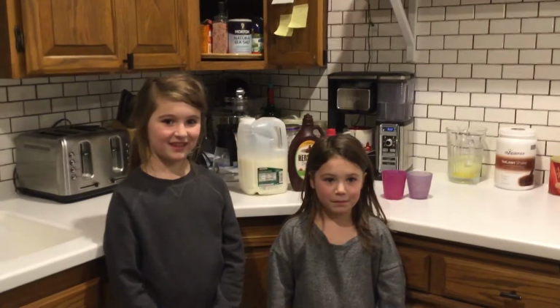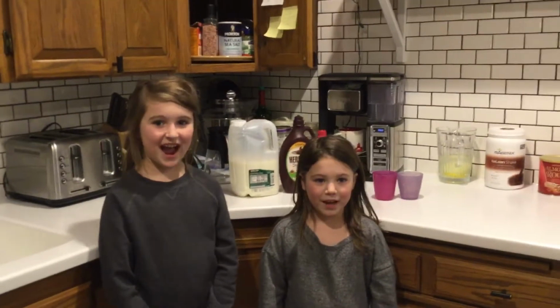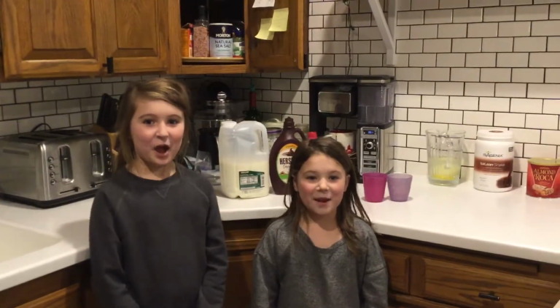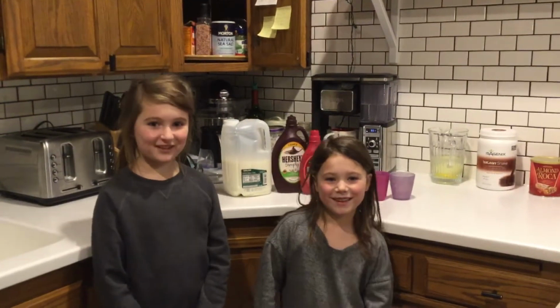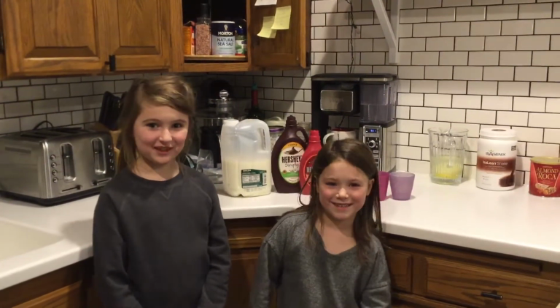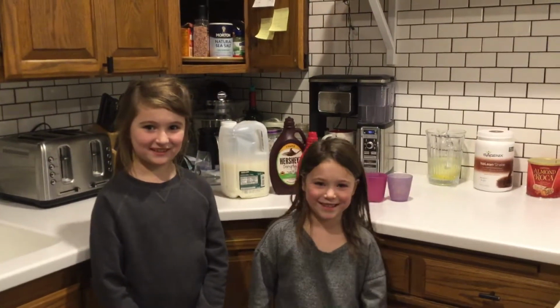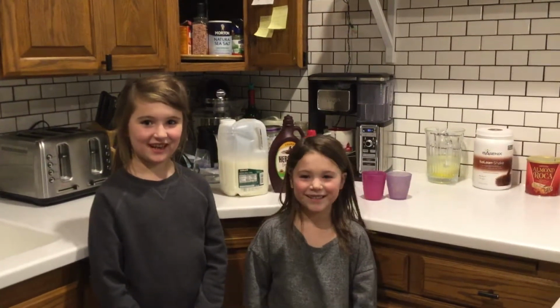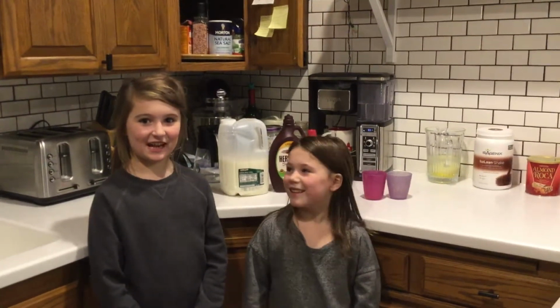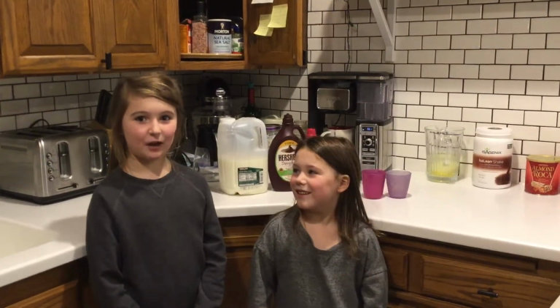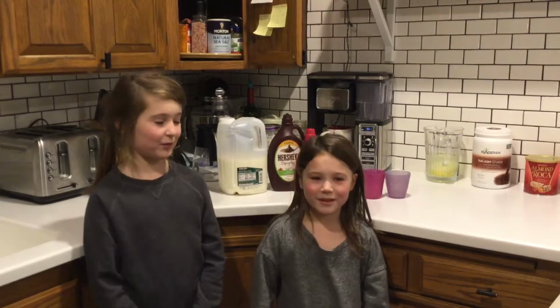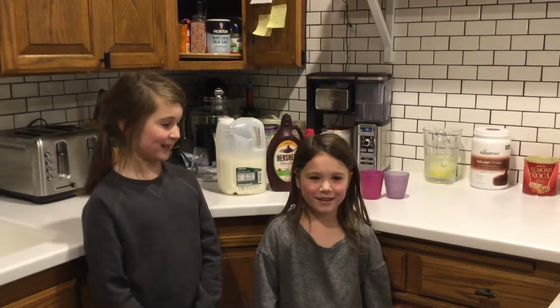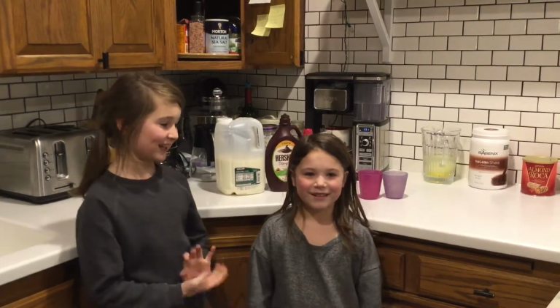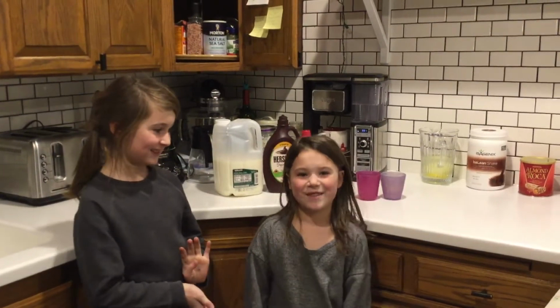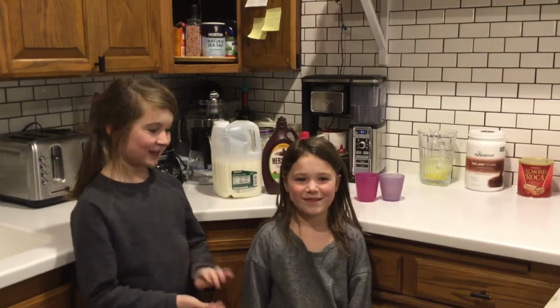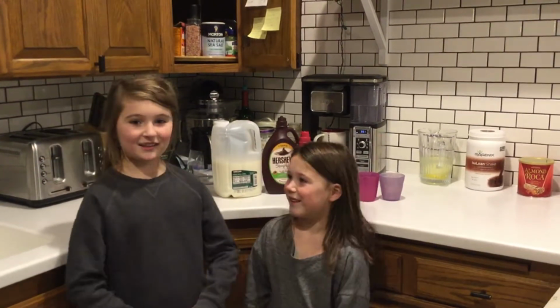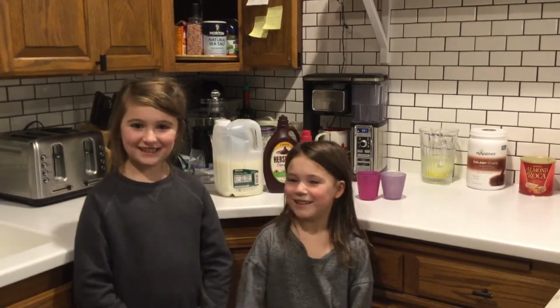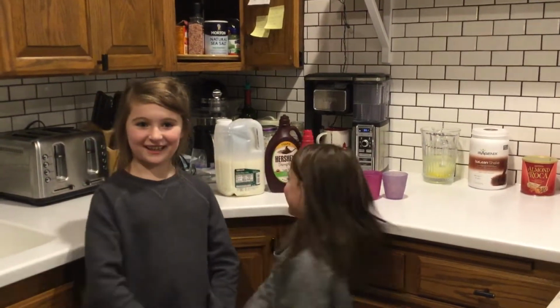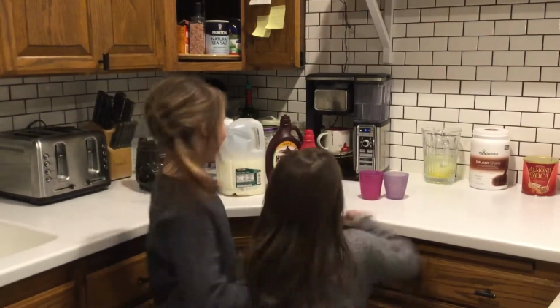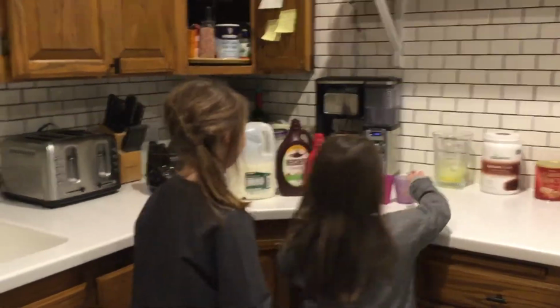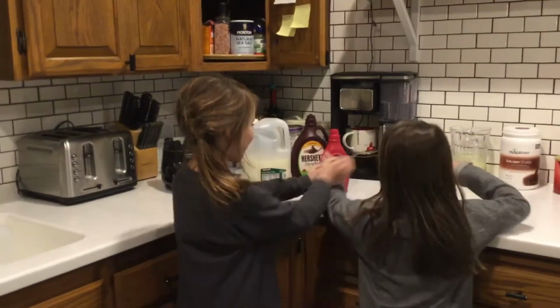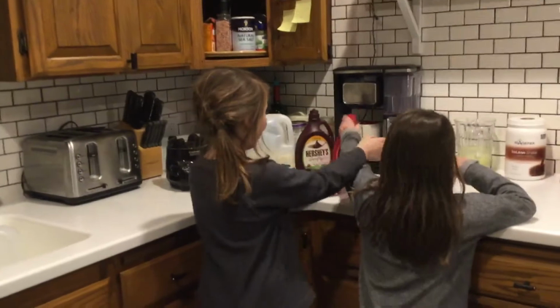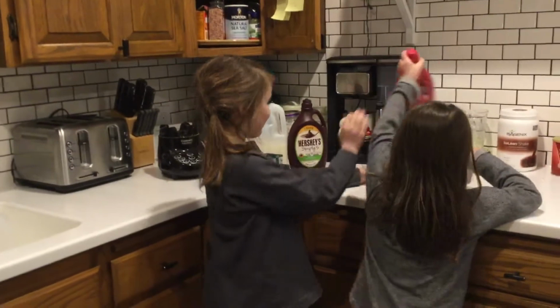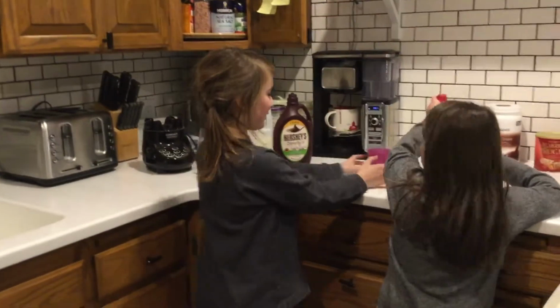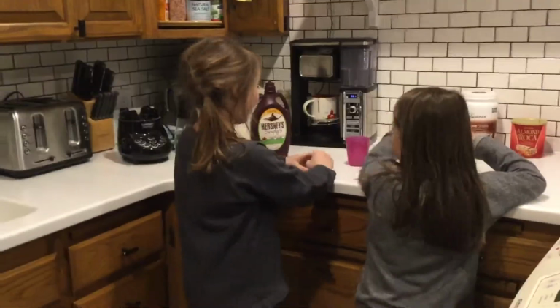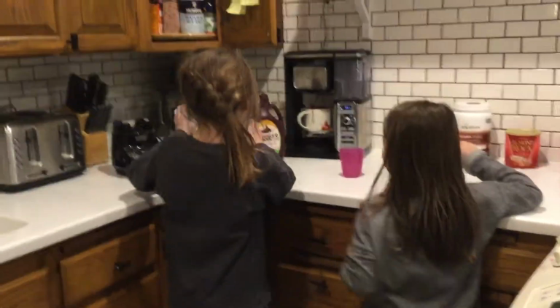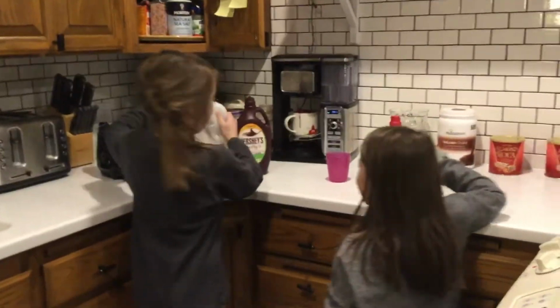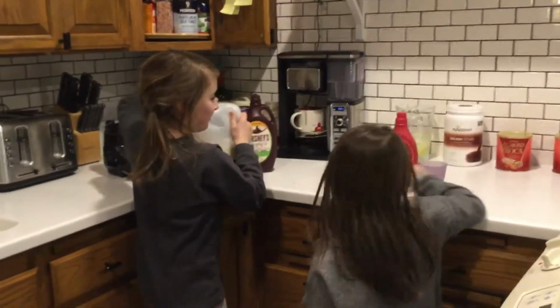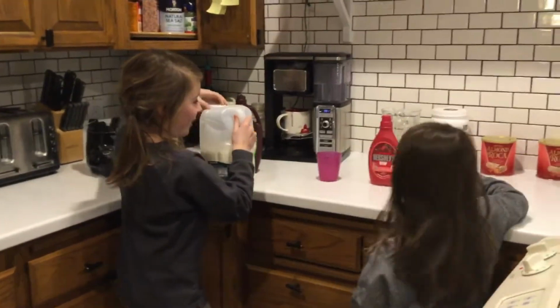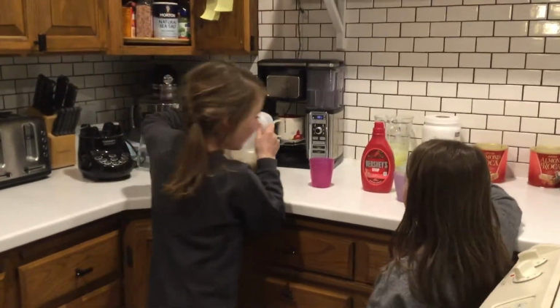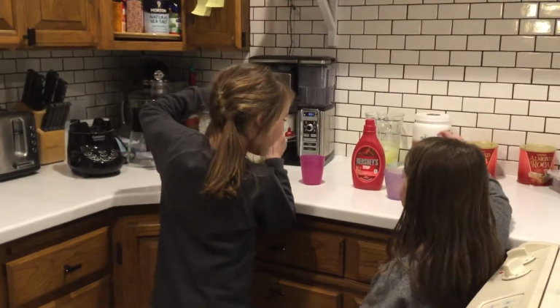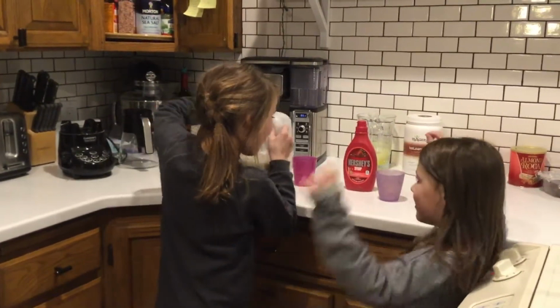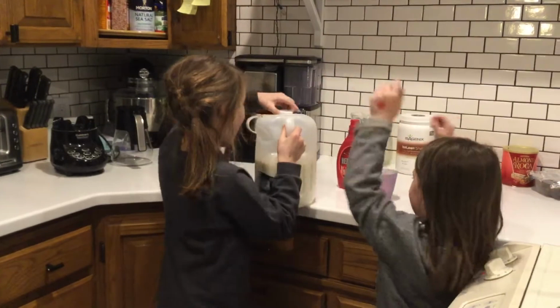Hi, we're the Sawyer Sisters and today we will be making chocolate milk. So let's get started. So first we'll be making strawberry milk.